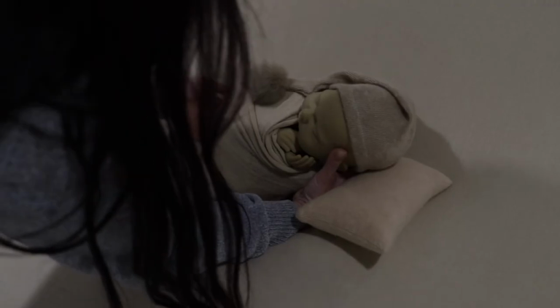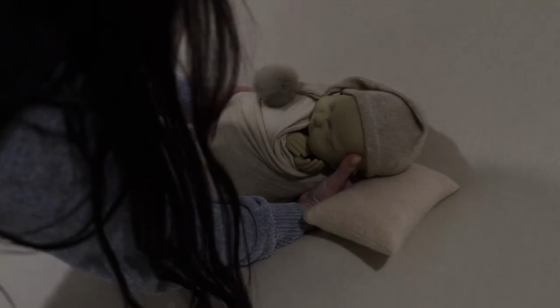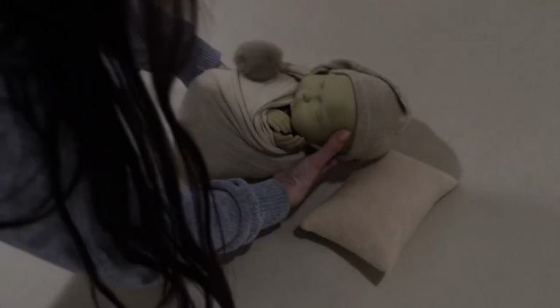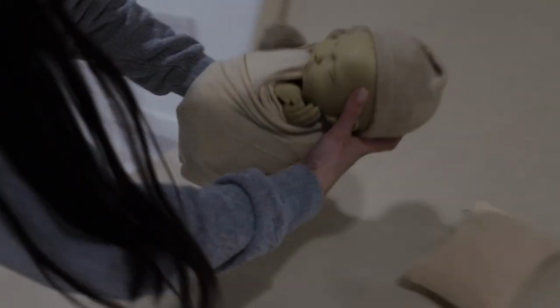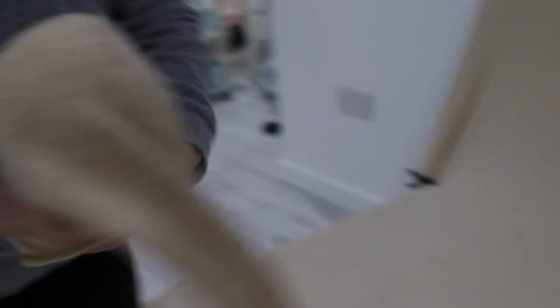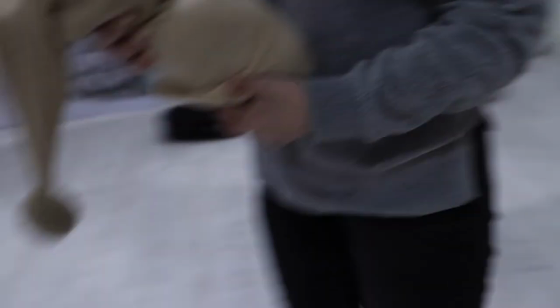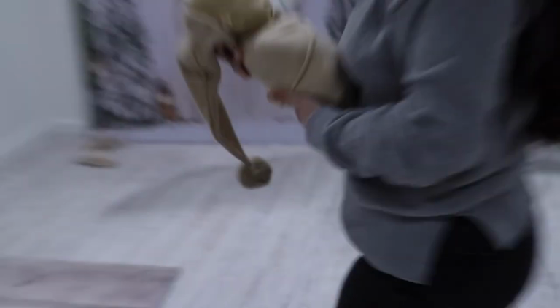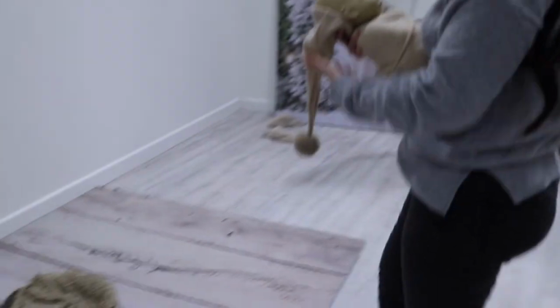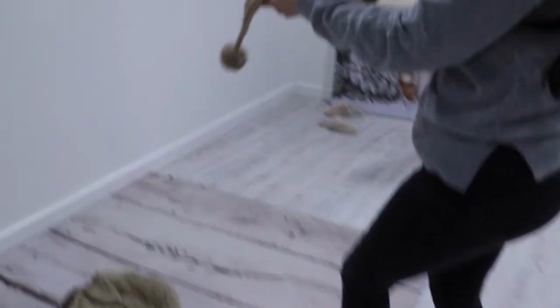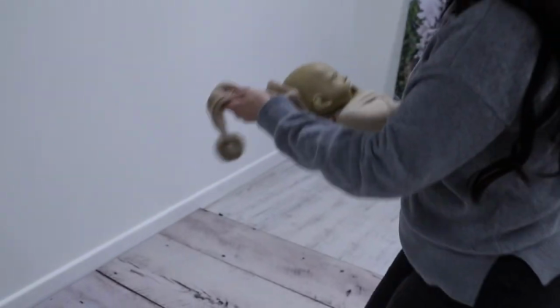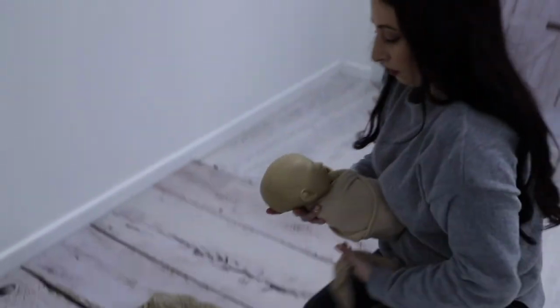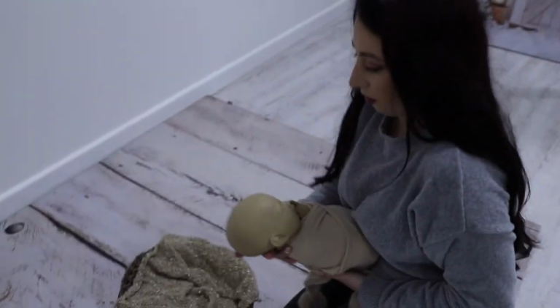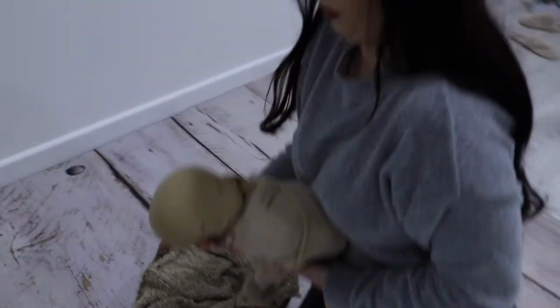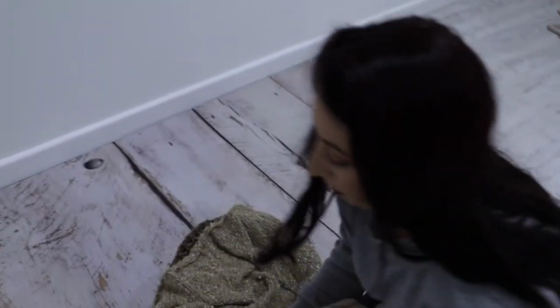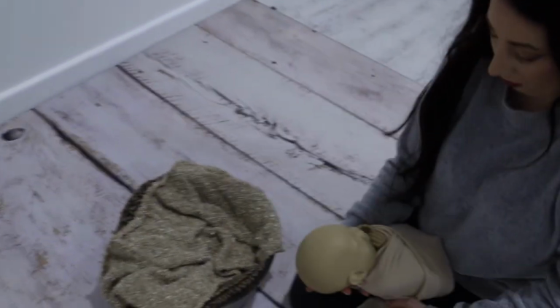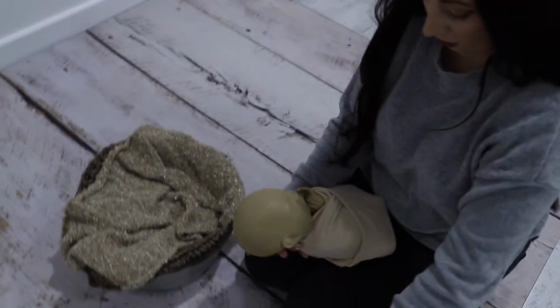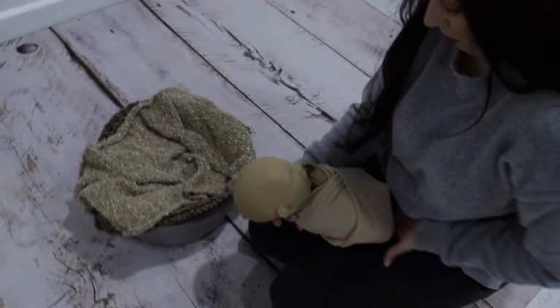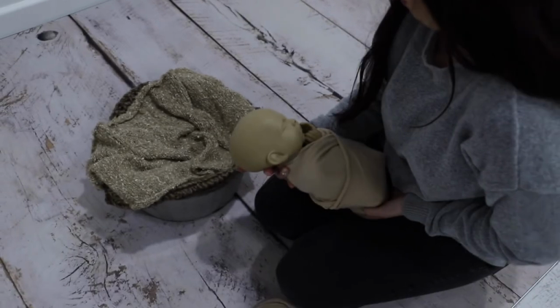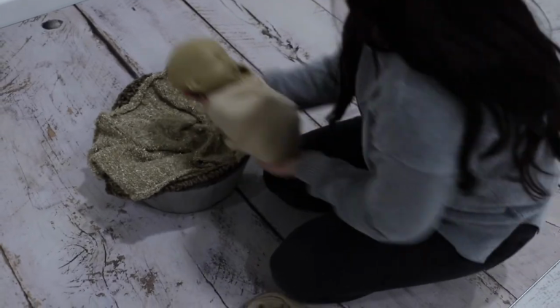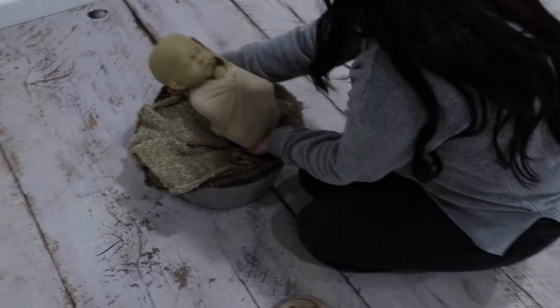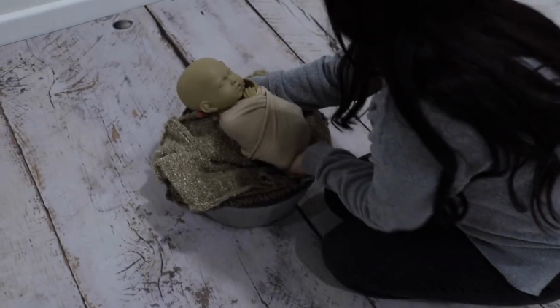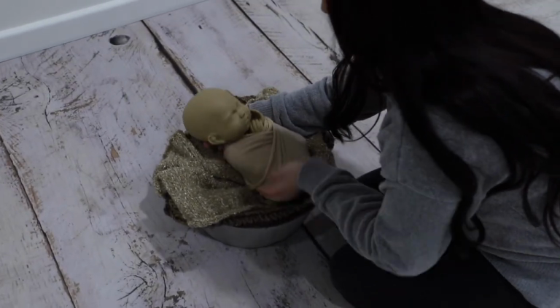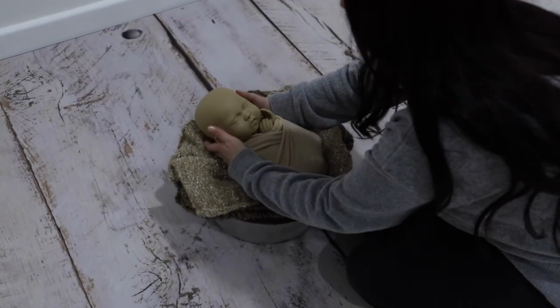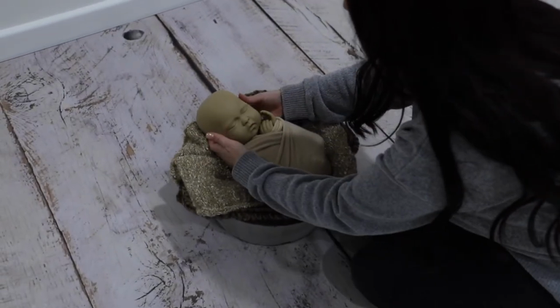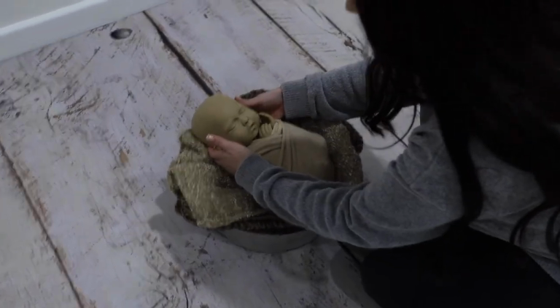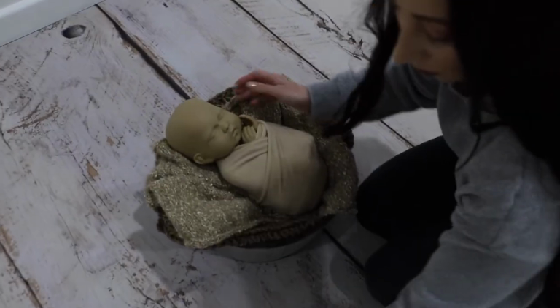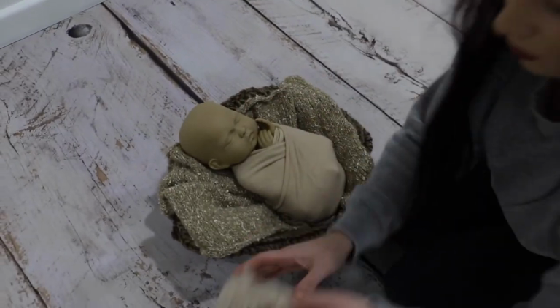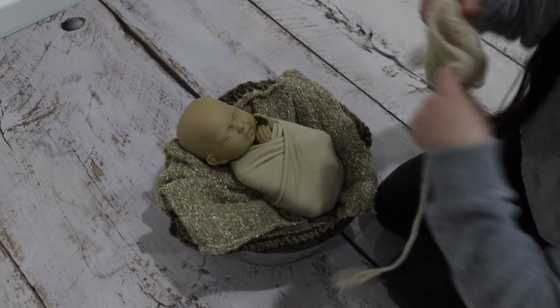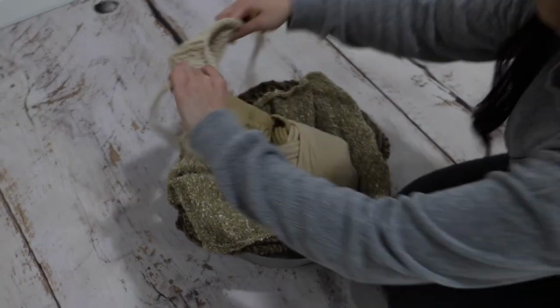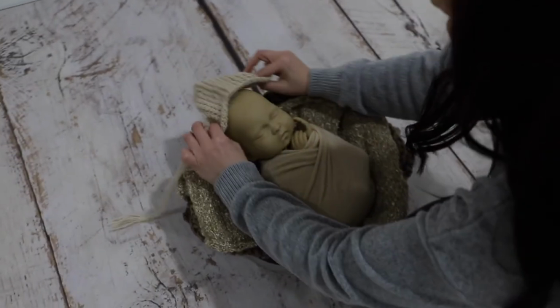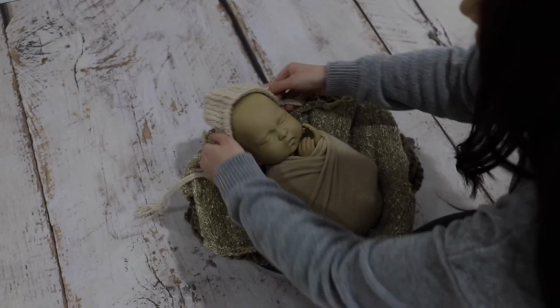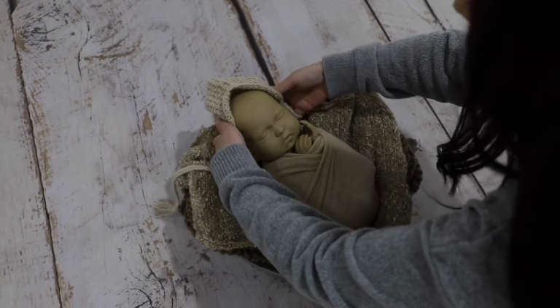The last shot in this workflow is a prop shot. We're going to change the hat for a bonnet and place baby into a stuffed and weighted wooden prop. Hands are still out but are flat against each other on one side of their face.